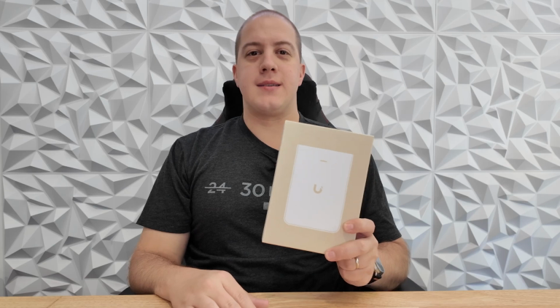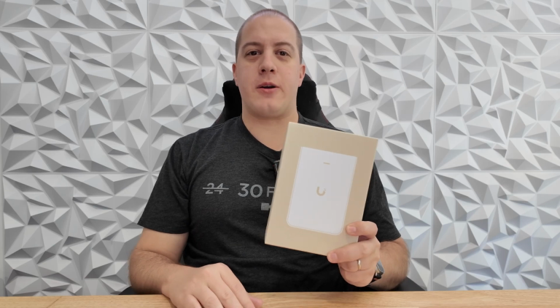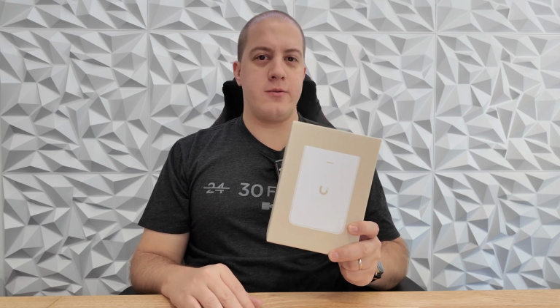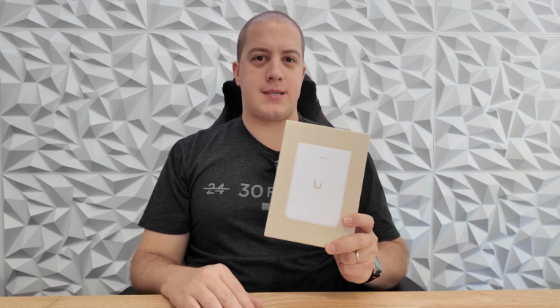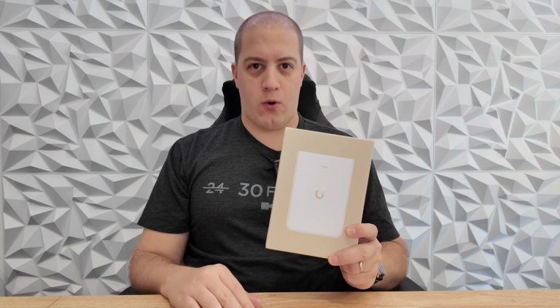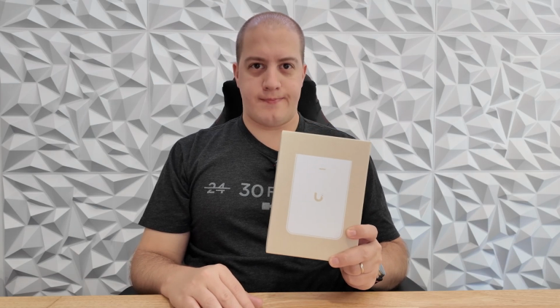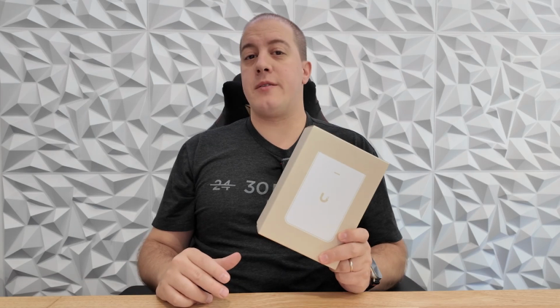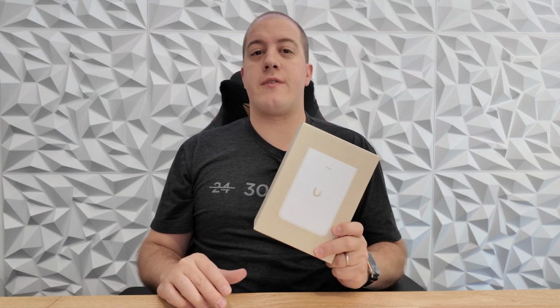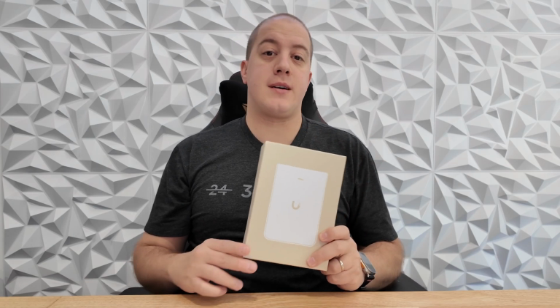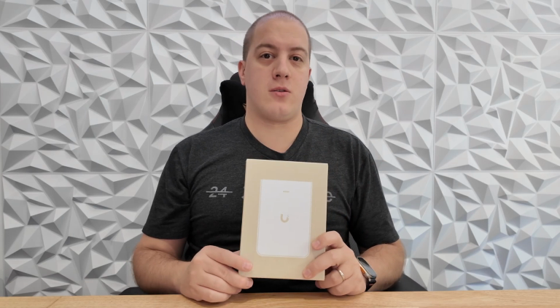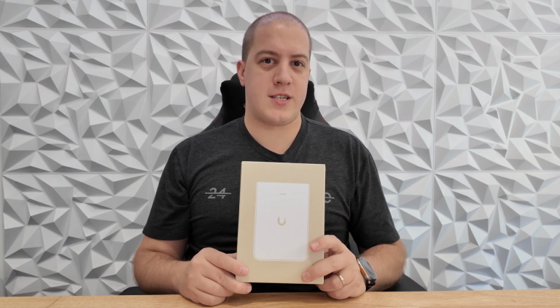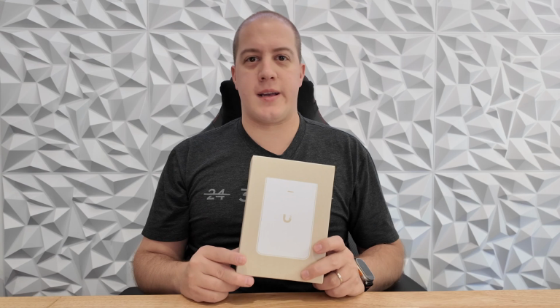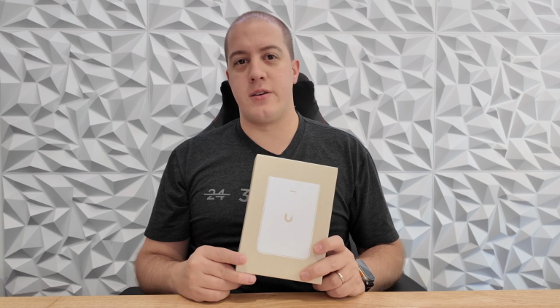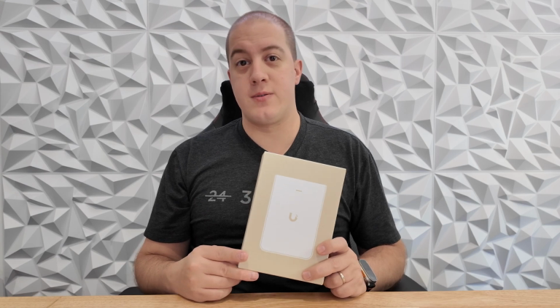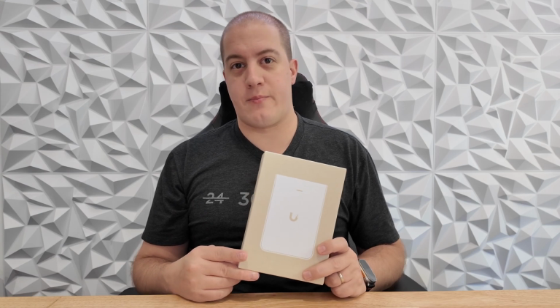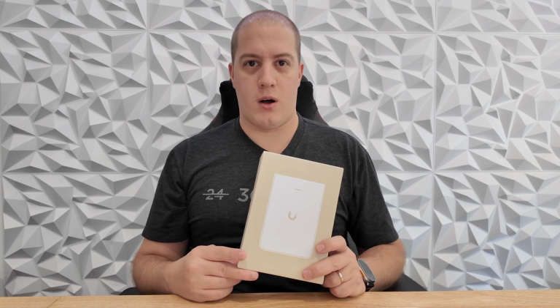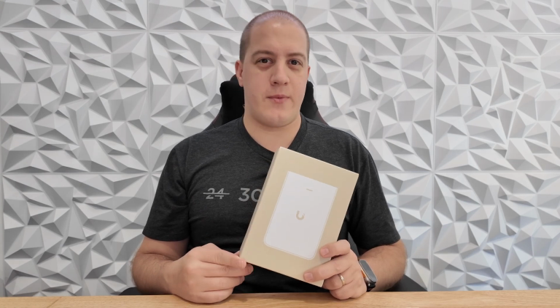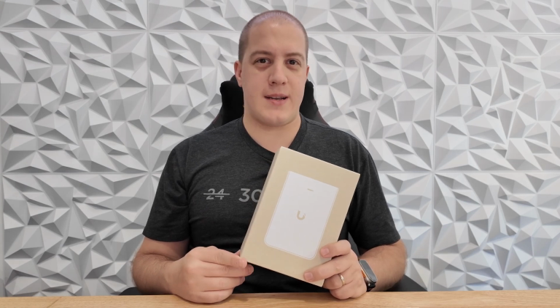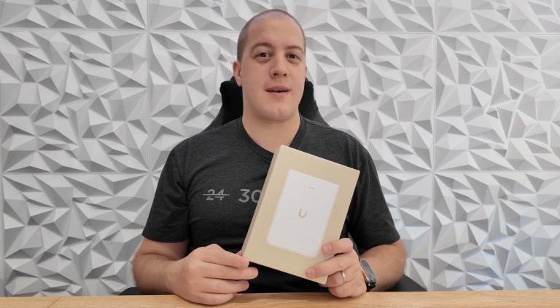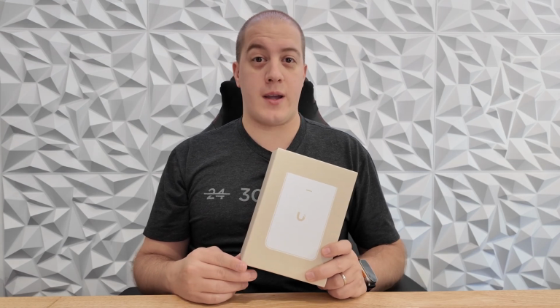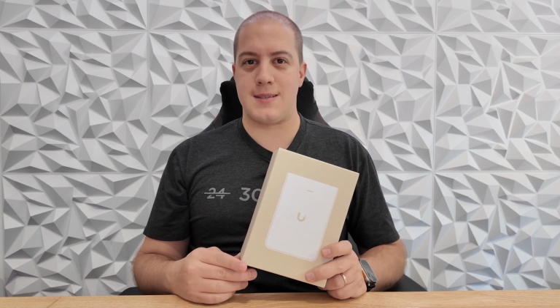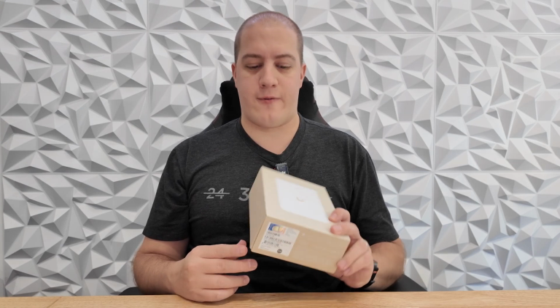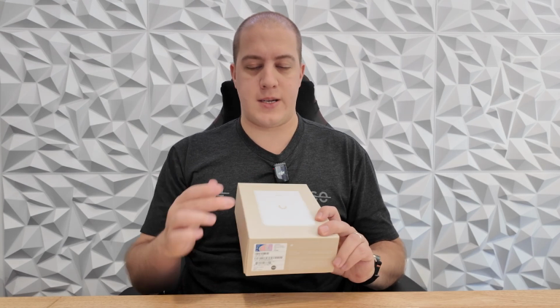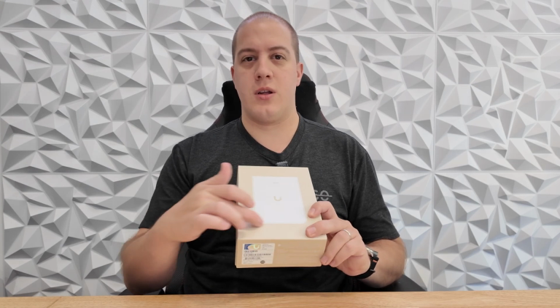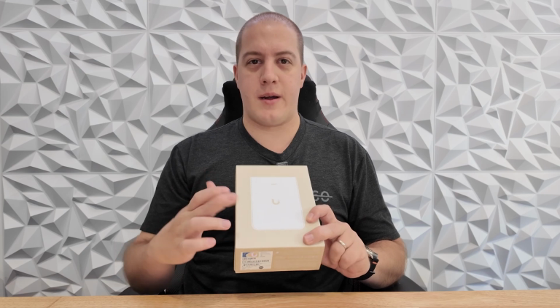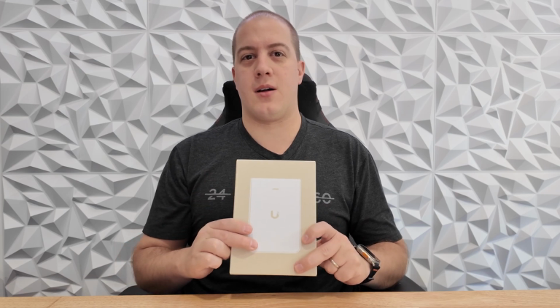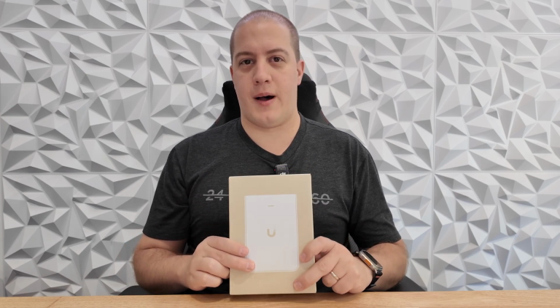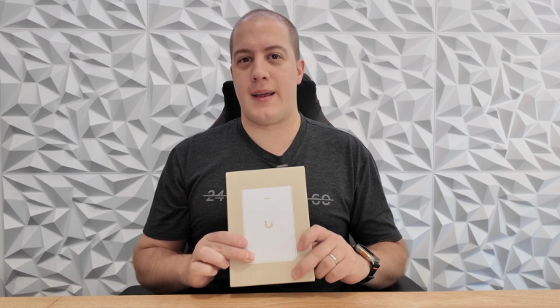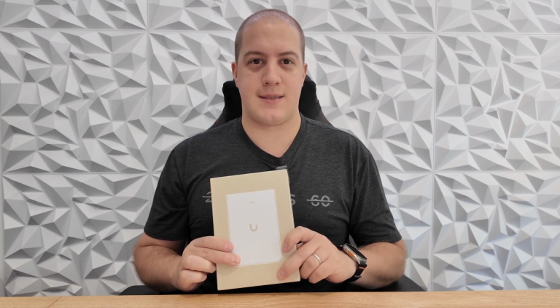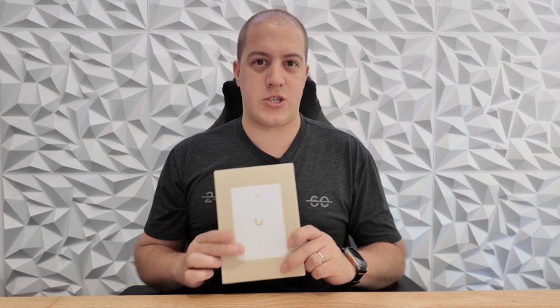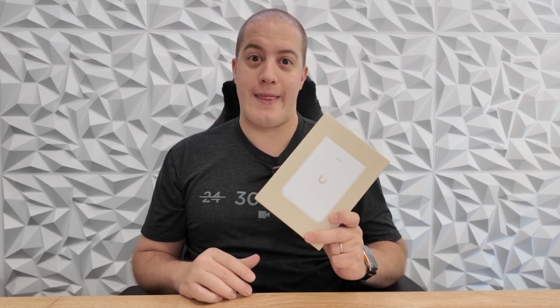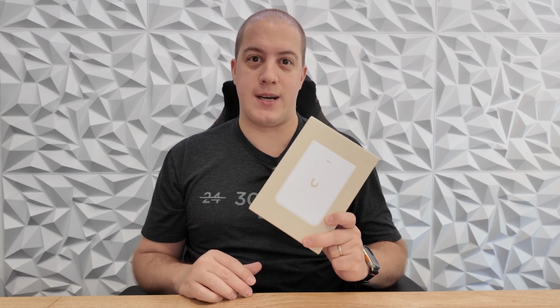This is the Ubiquiti U6 In-Wall. It's a little bit of an older device but it does still hold its own, especially against the new U7 Pro Wall. The main reason for that is the U7 Pro Wall doesn't have four additional ethernet ports along the bottom and connect as a switch. This one does.